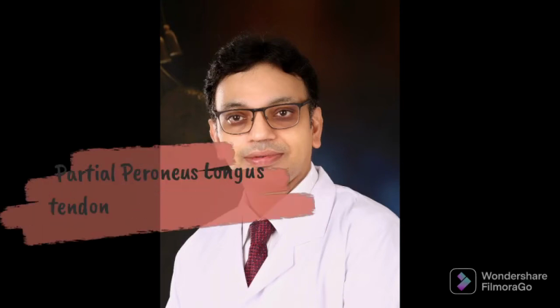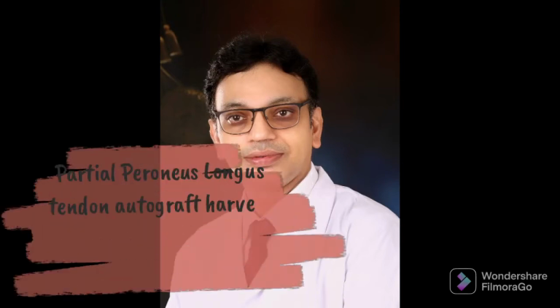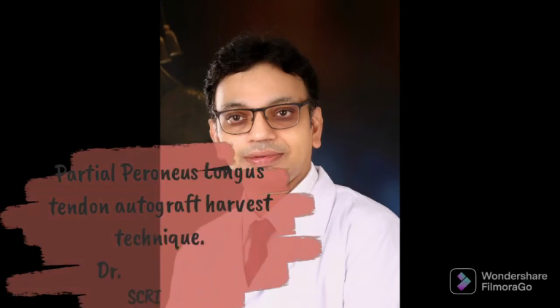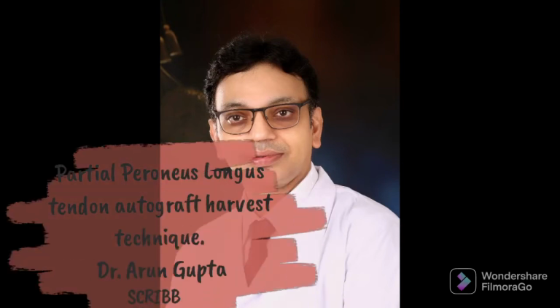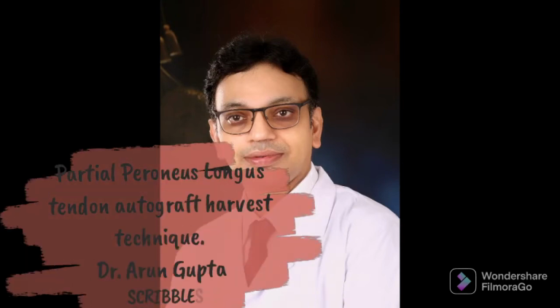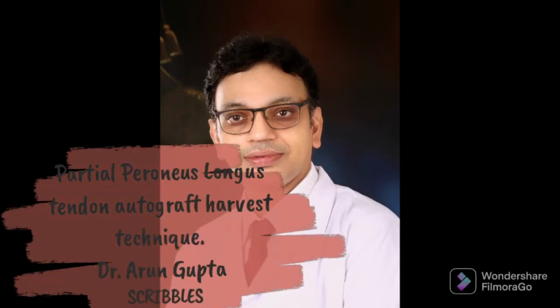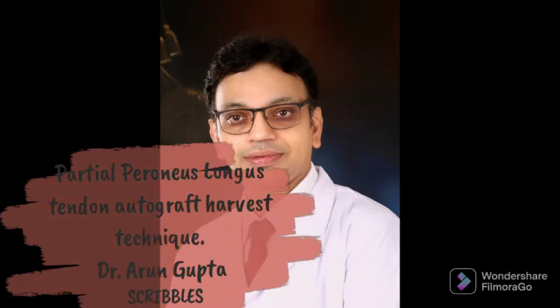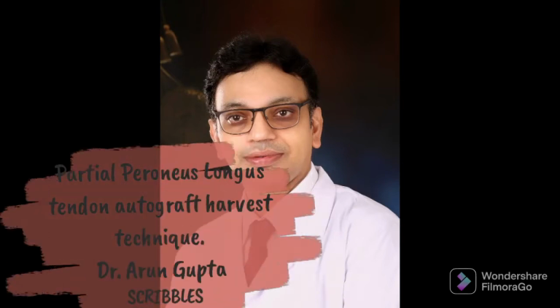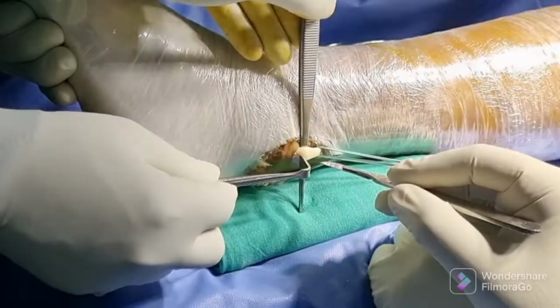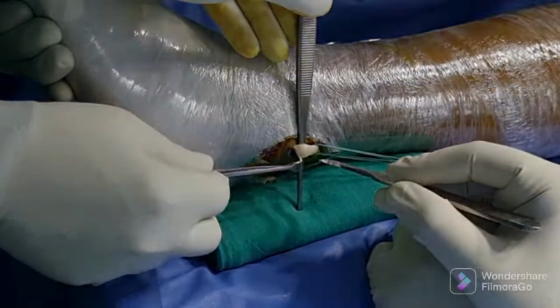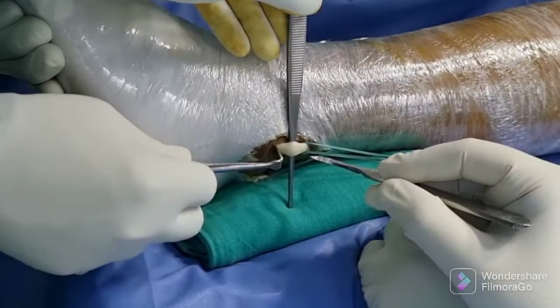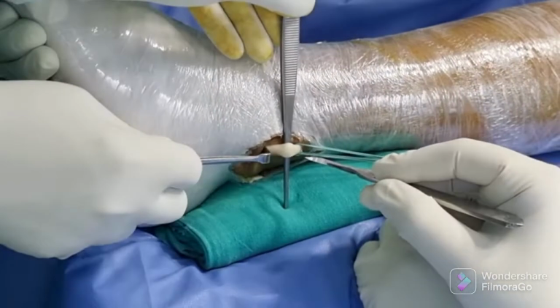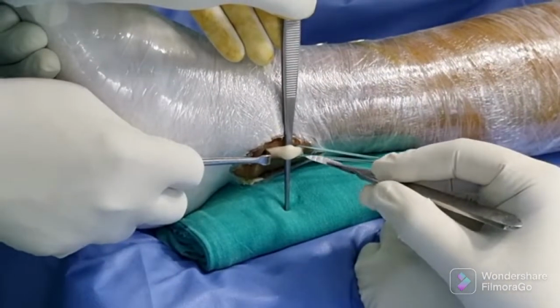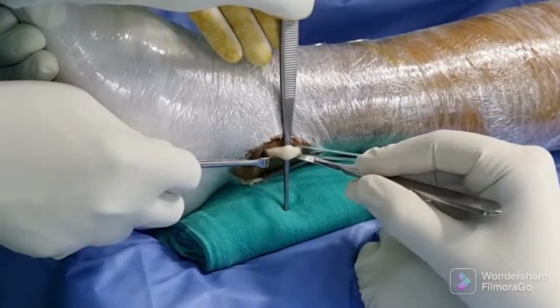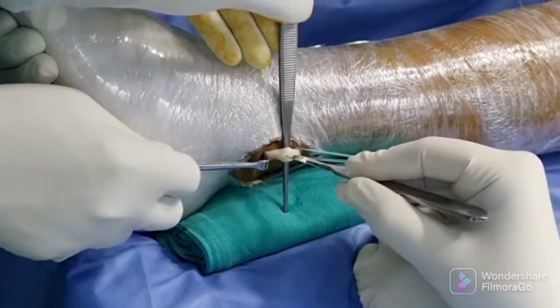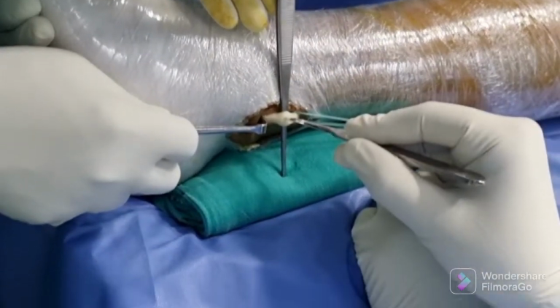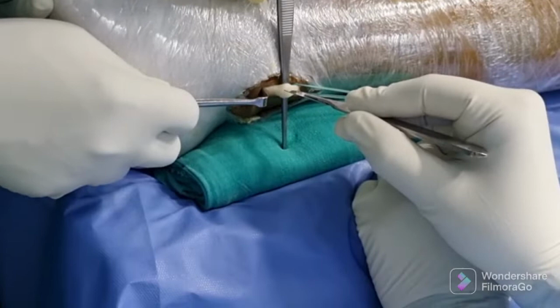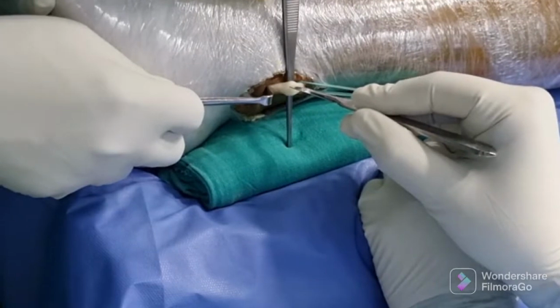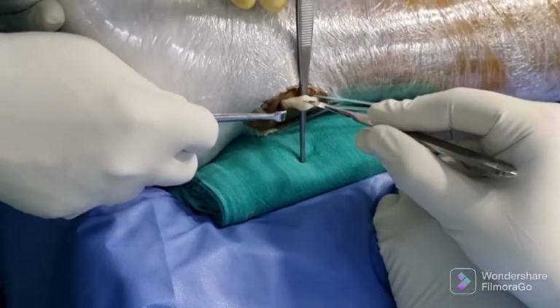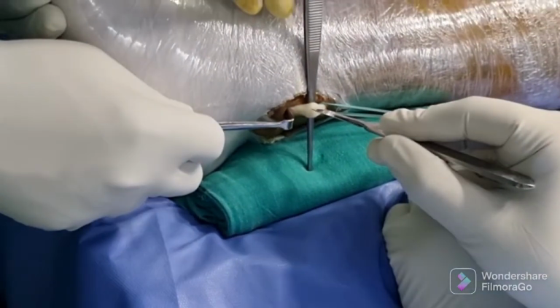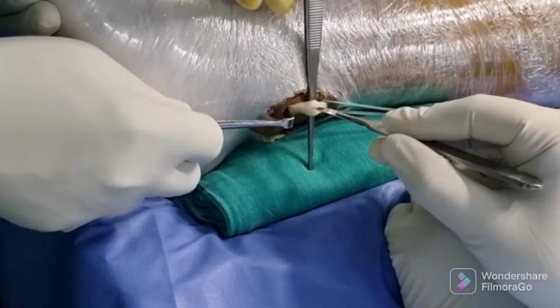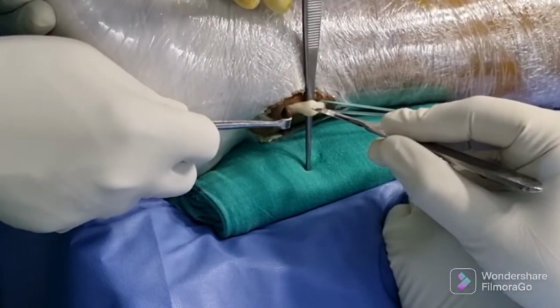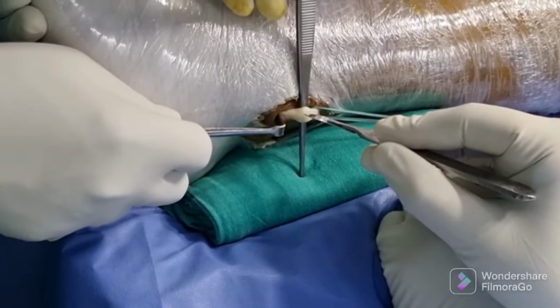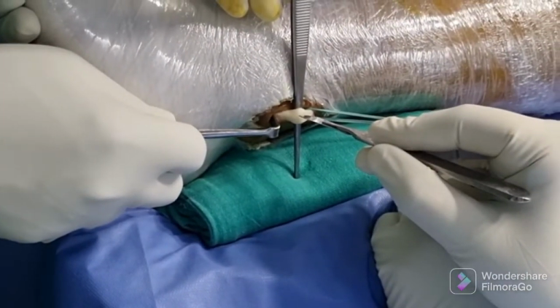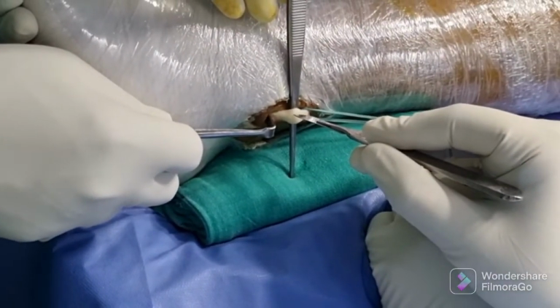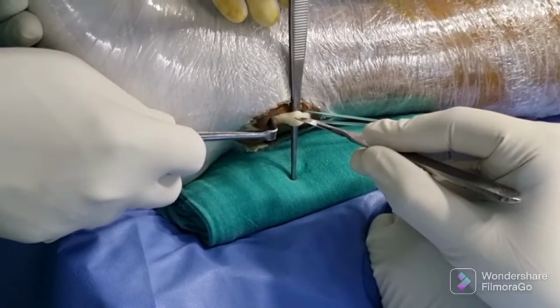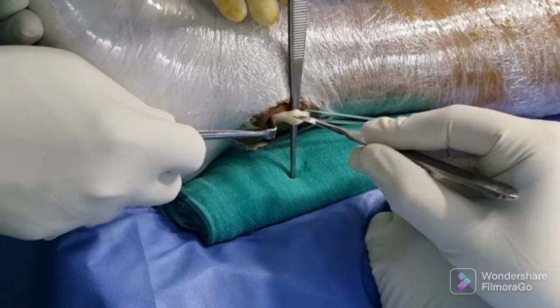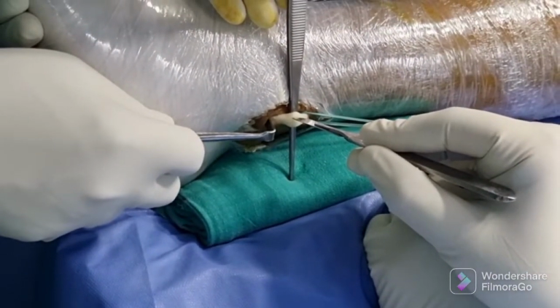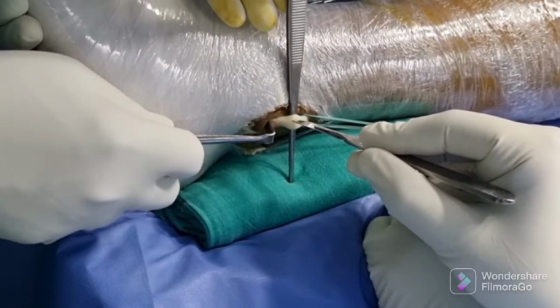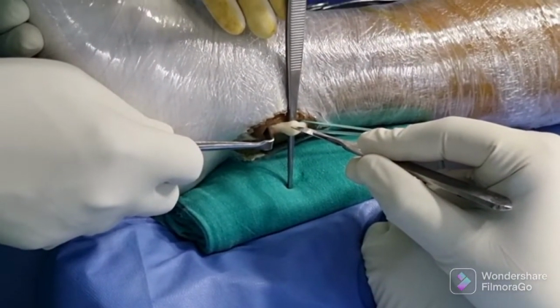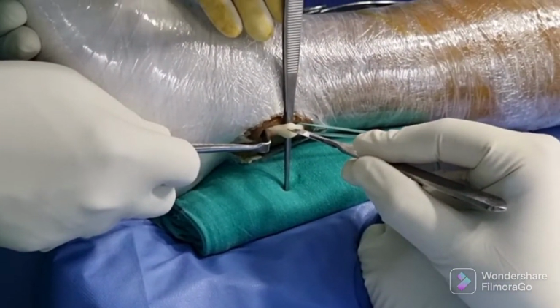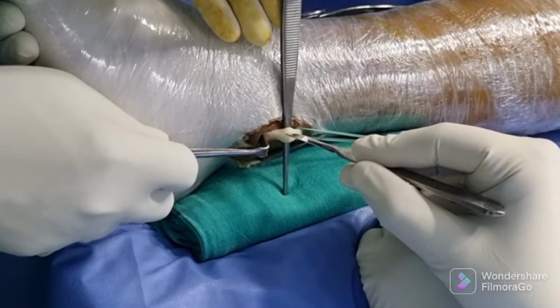Friends, we have seen a phenomenal rise in the use of peroneal longus autograft. Here we will demonstrate the extraction of partial thickness peroneus longus graft.